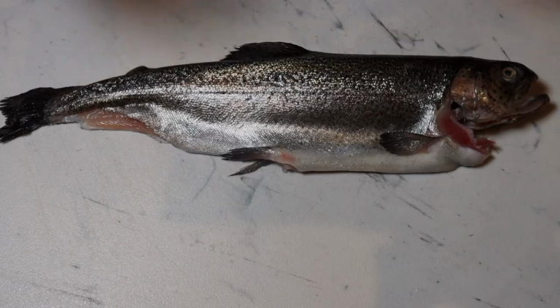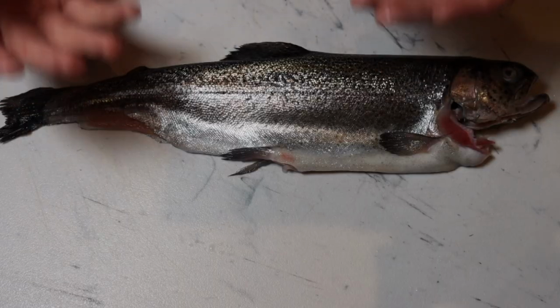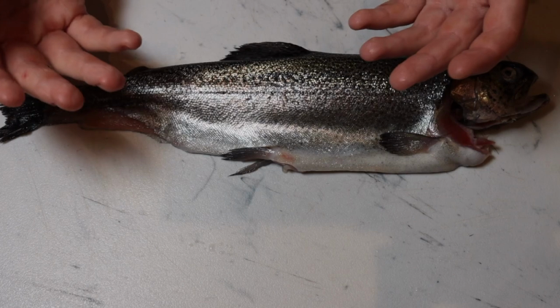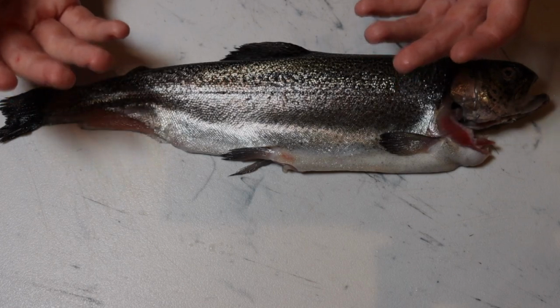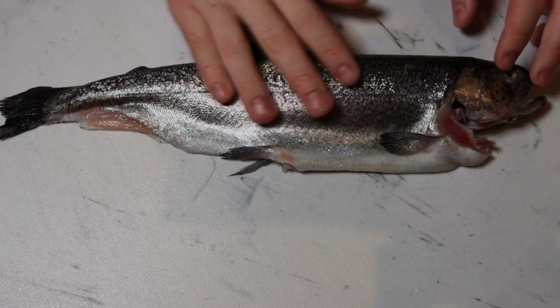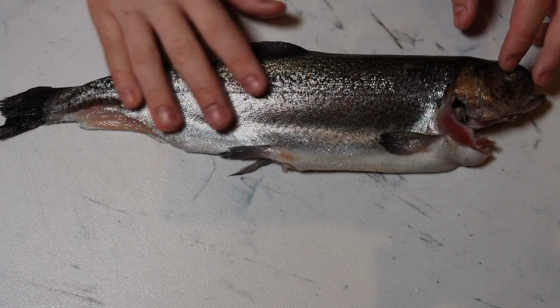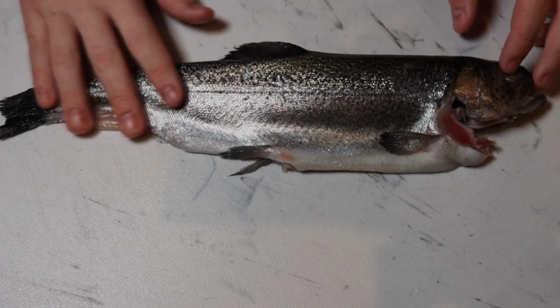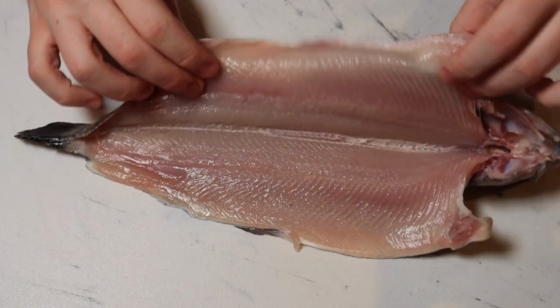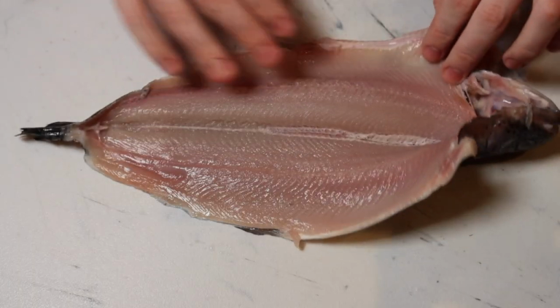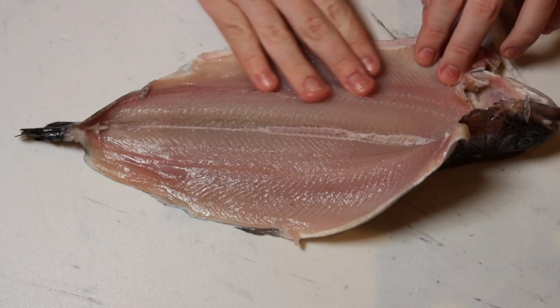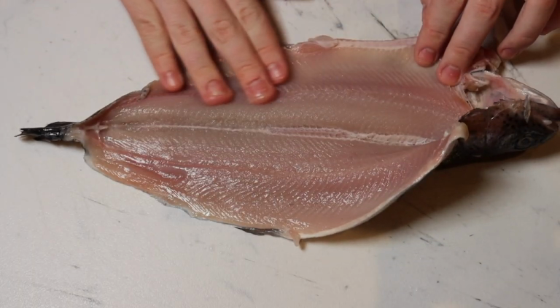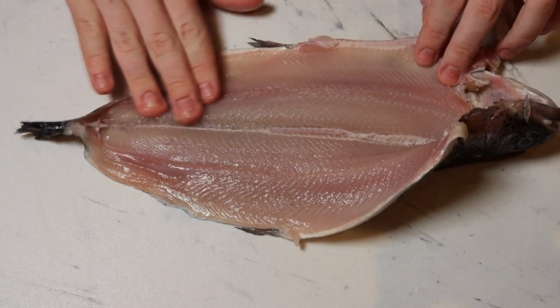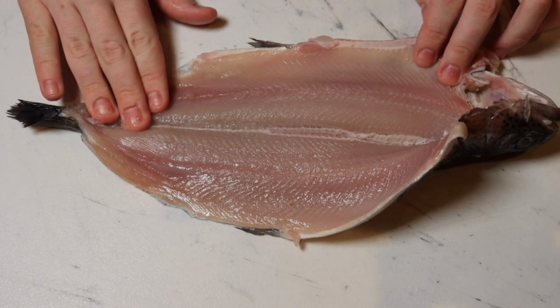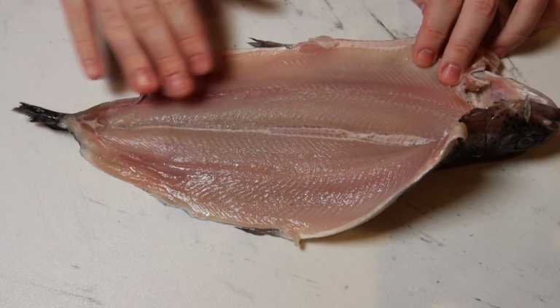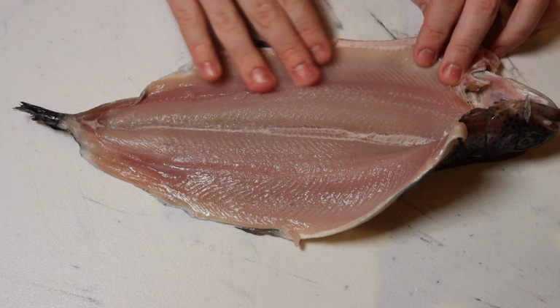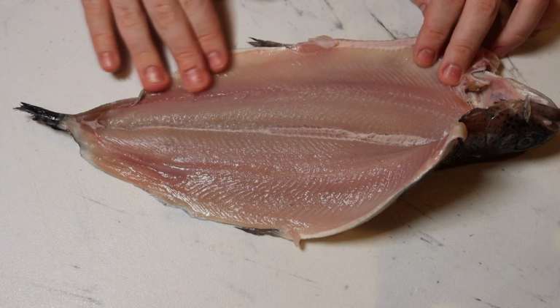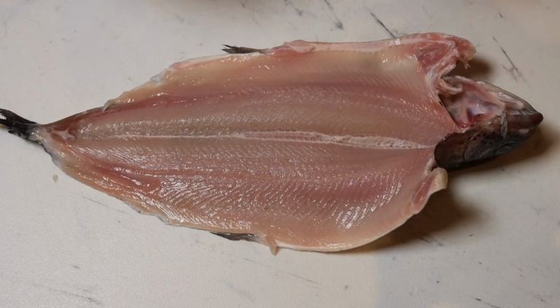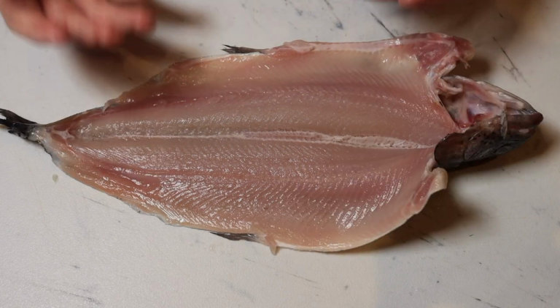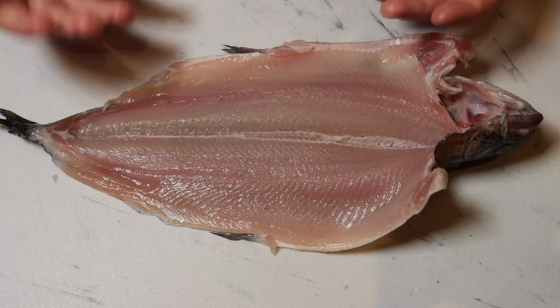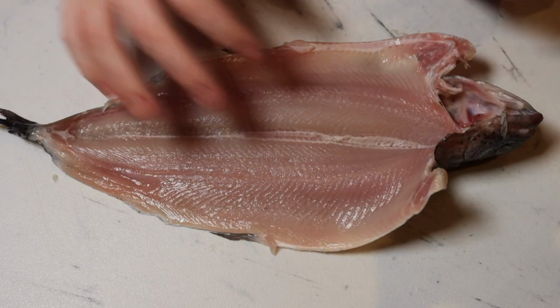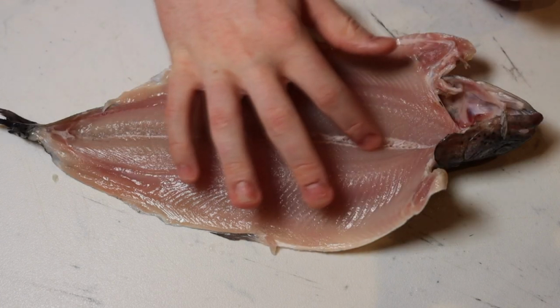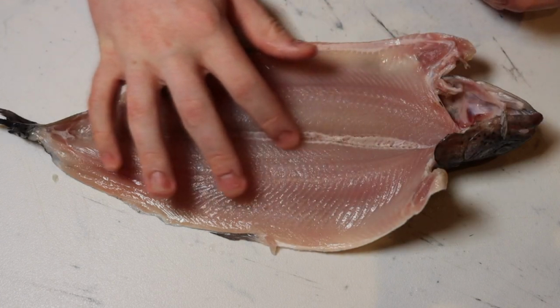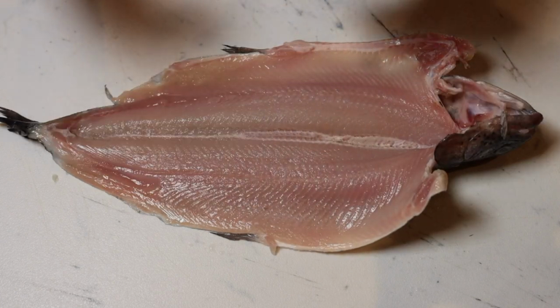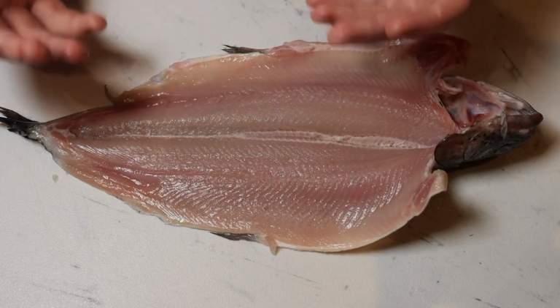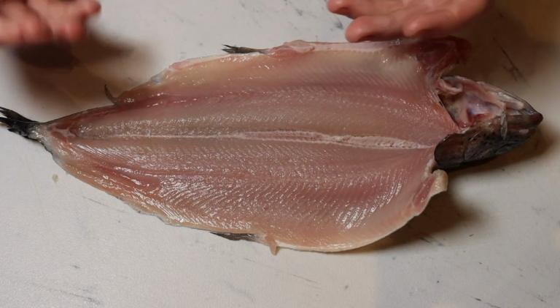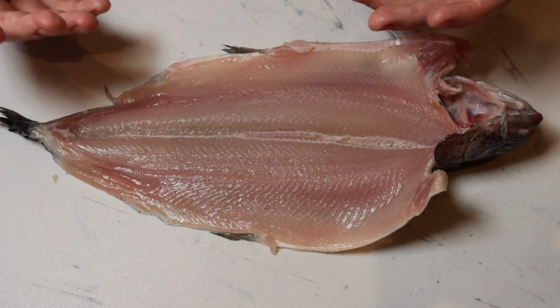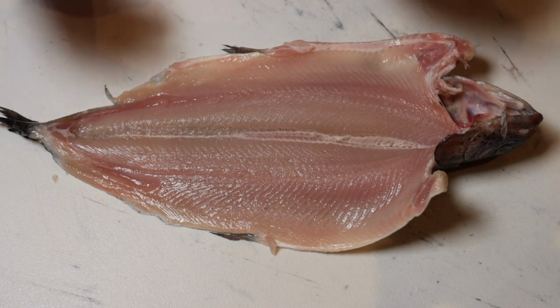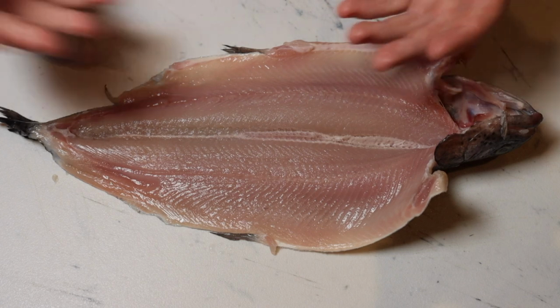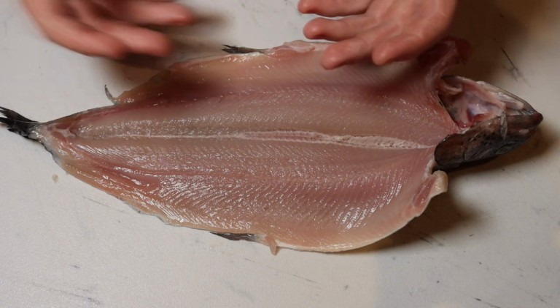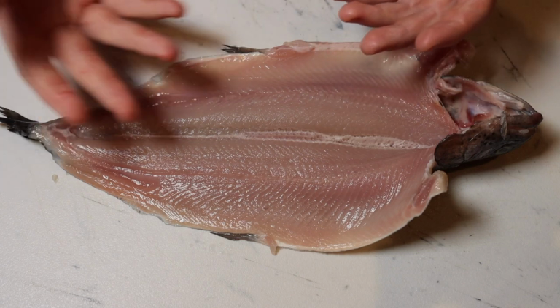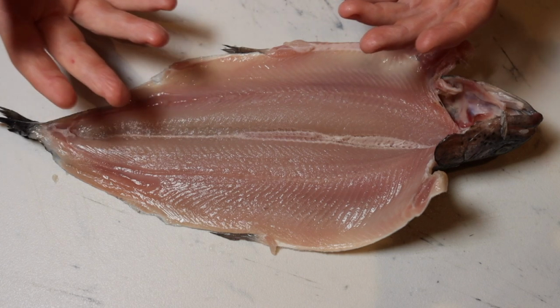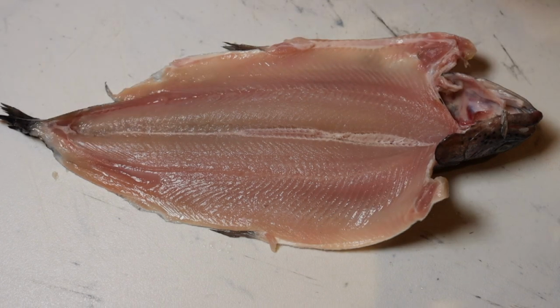Now when it comes to fresh fish, rainbow trout is one of my favorites. As you can see, these have a beautiful white meat that just peels off the bone after you cook them. These fish don't have many bones besides the spine, which makes it really nice after cooking because you can just peel that meat right off the bone.